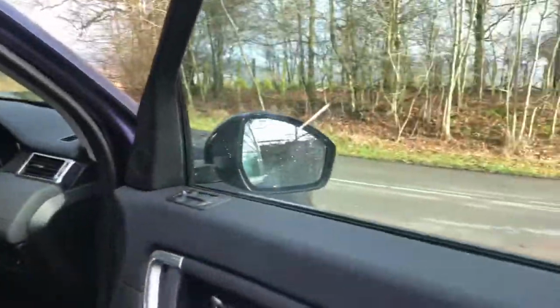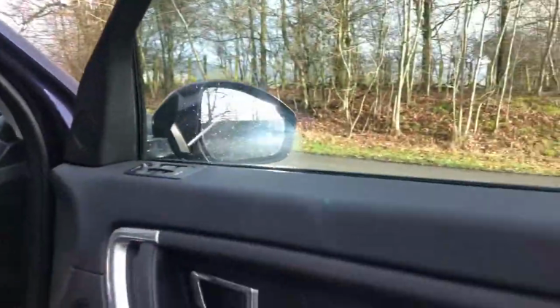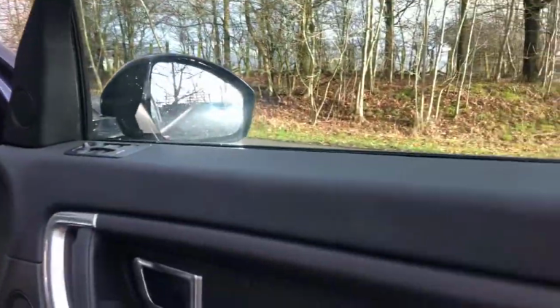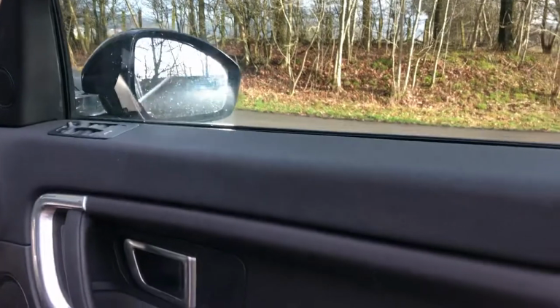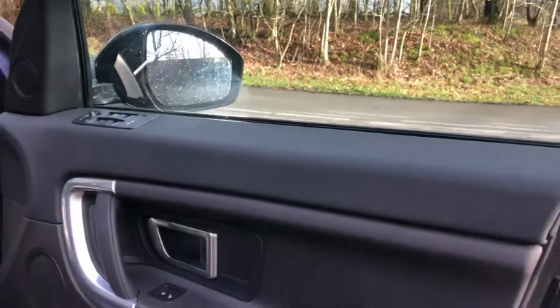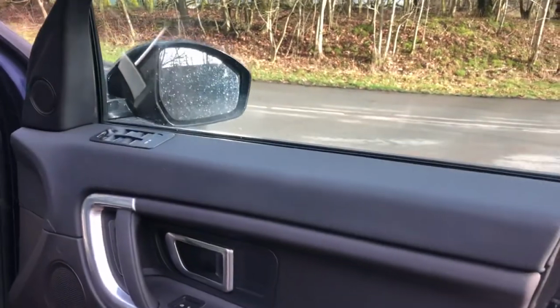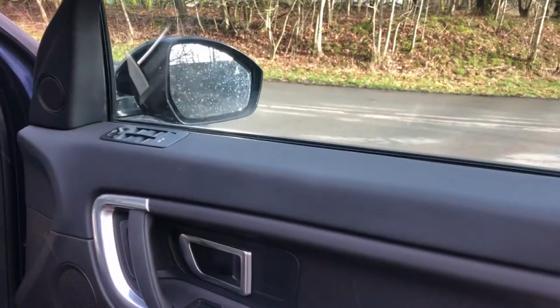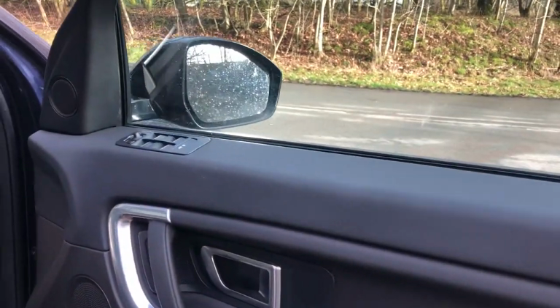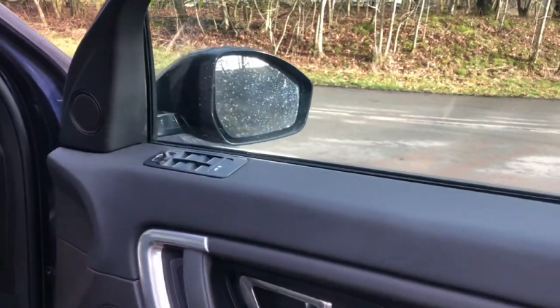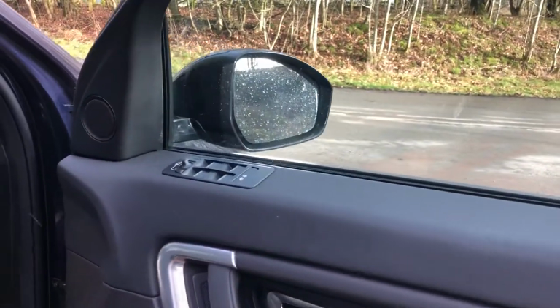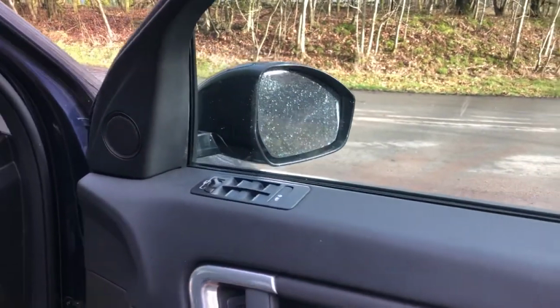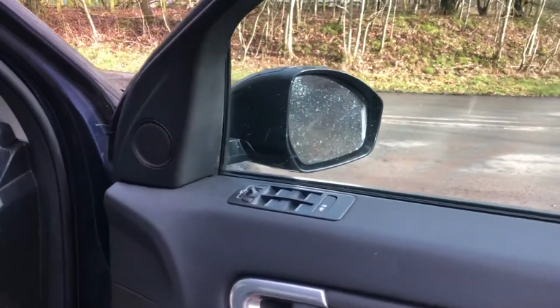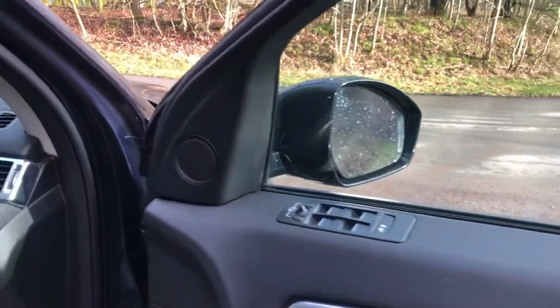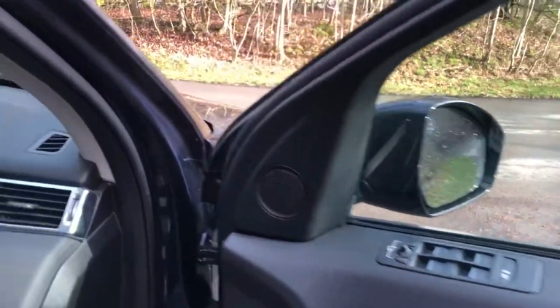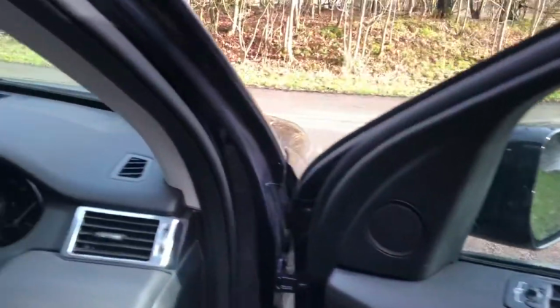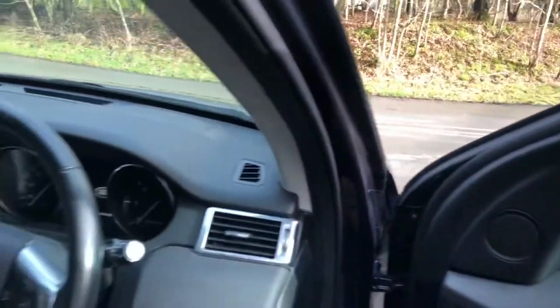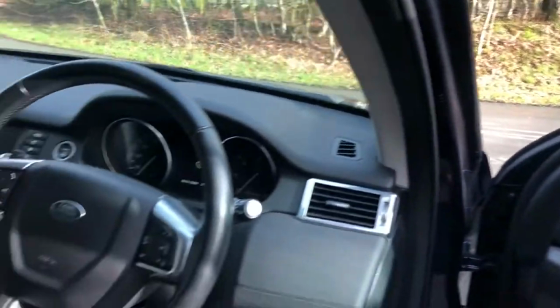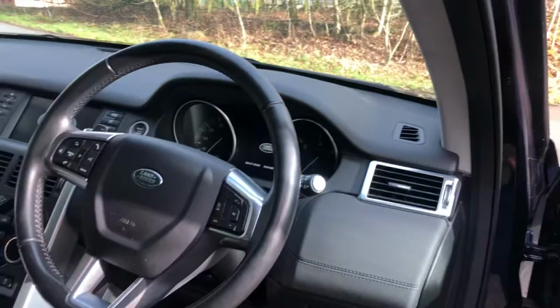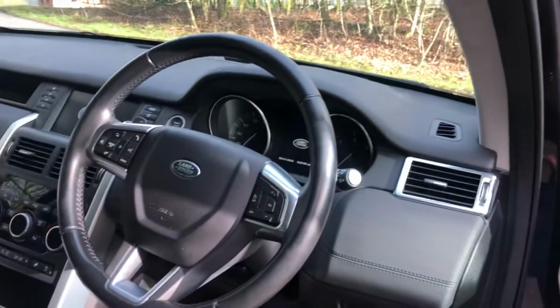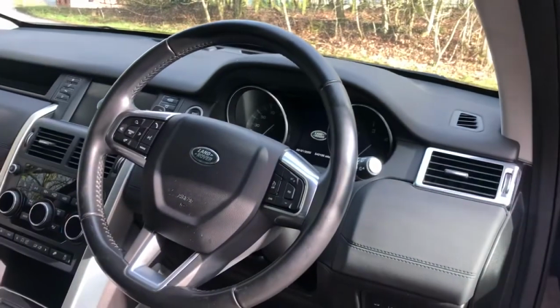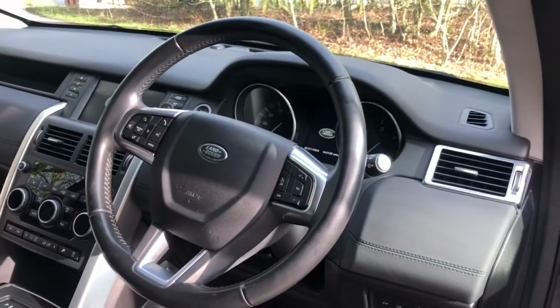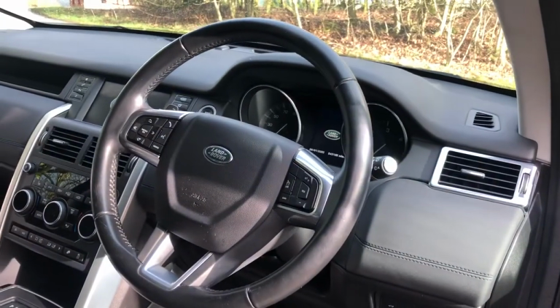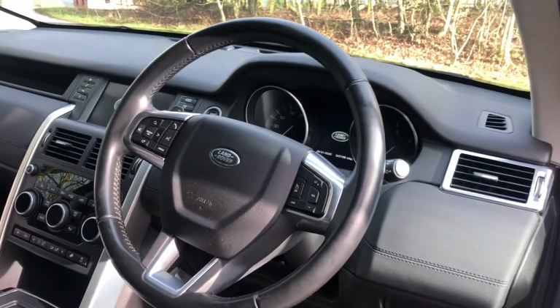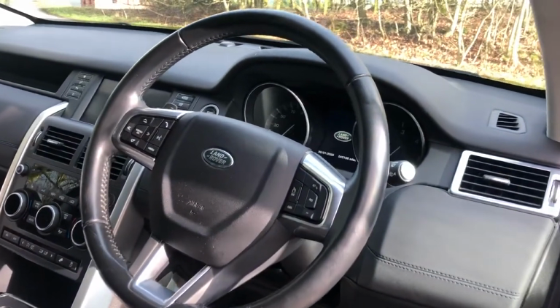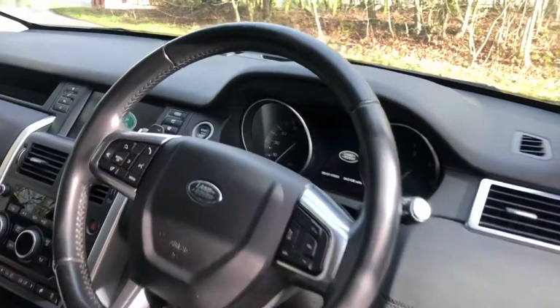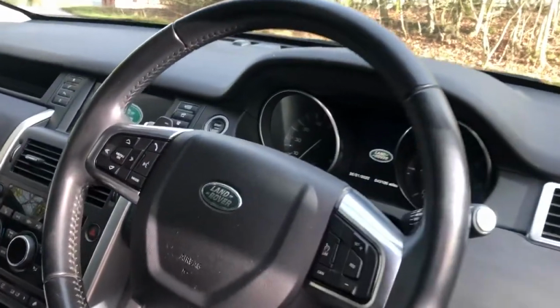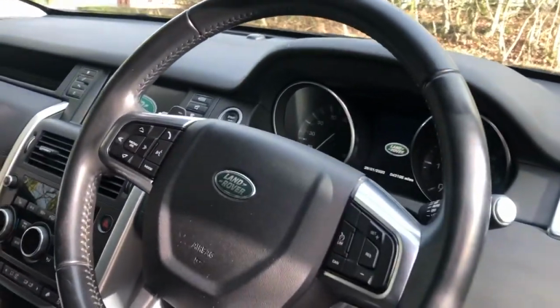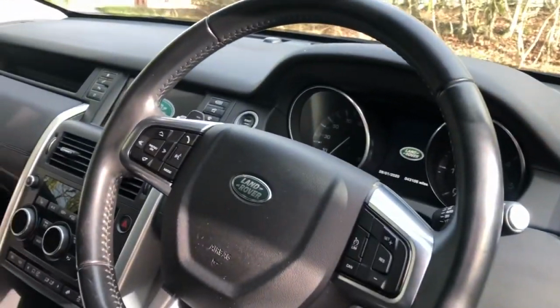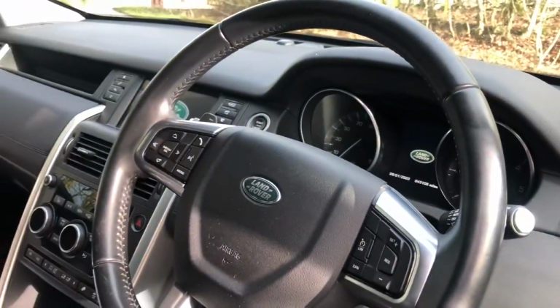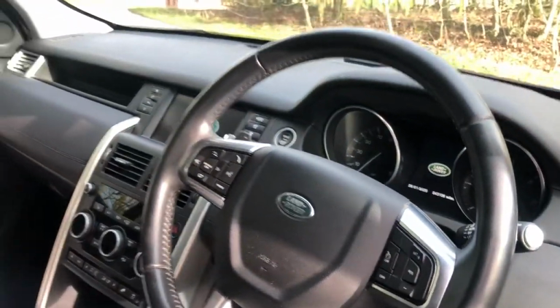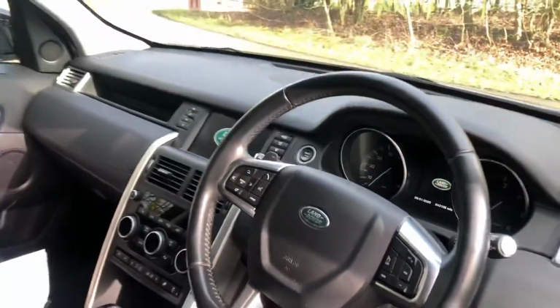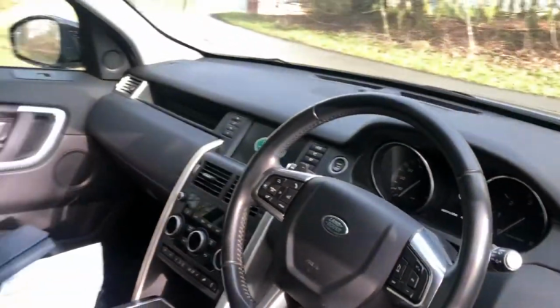As we enter into the vehicle itself, we have the controls for the front and rear electric windows, heated and electronic folding mirrors. The vehicle does come with a leather multifunctional steering wheel with controls for cruise control and Bluetooth telephone.